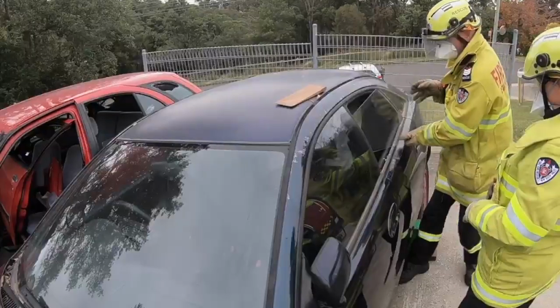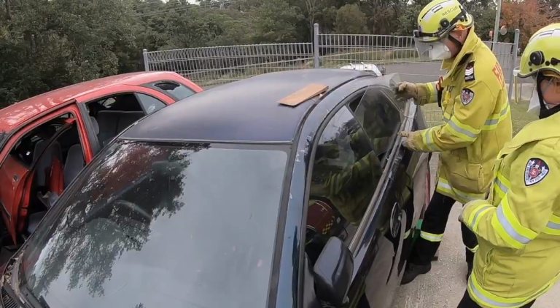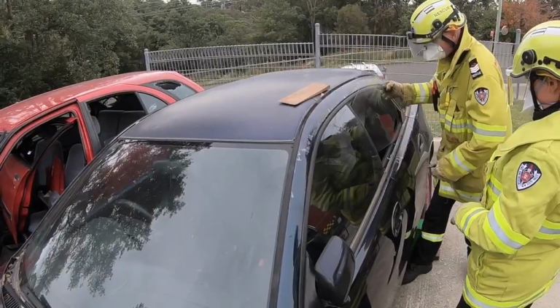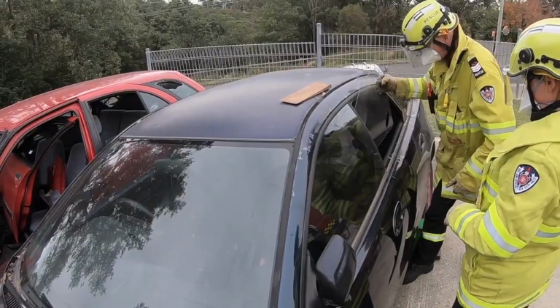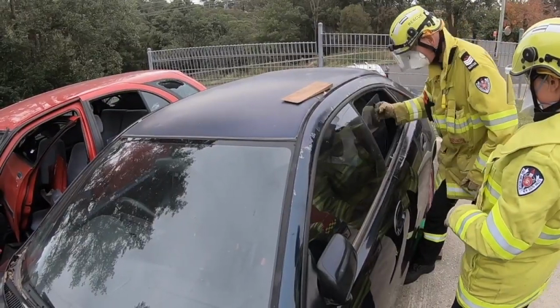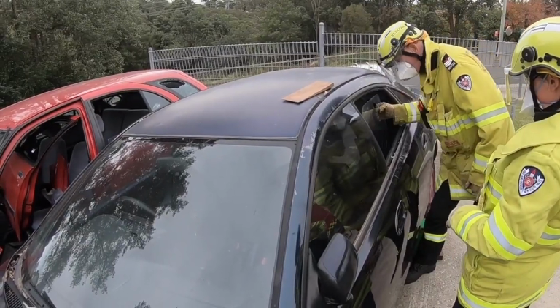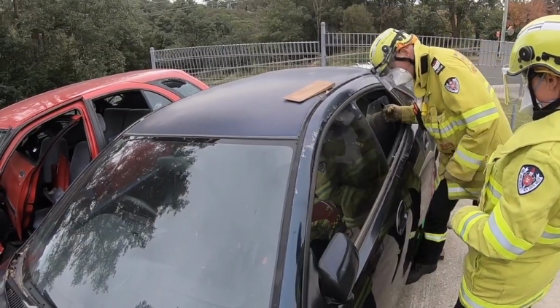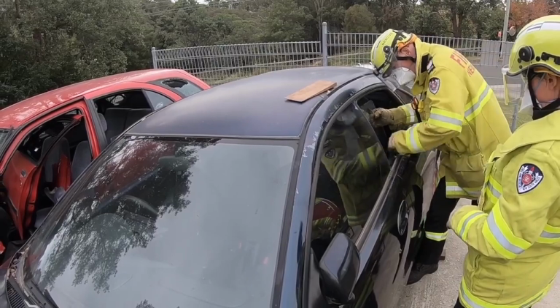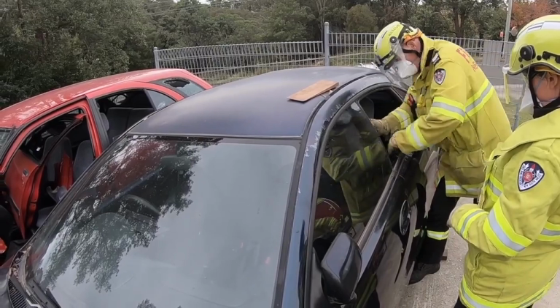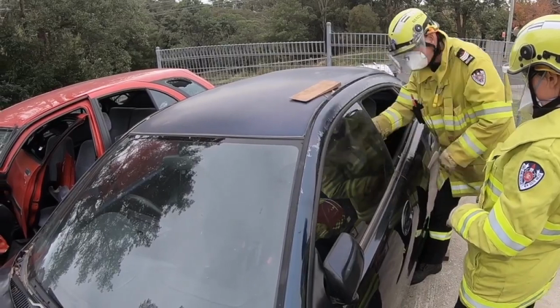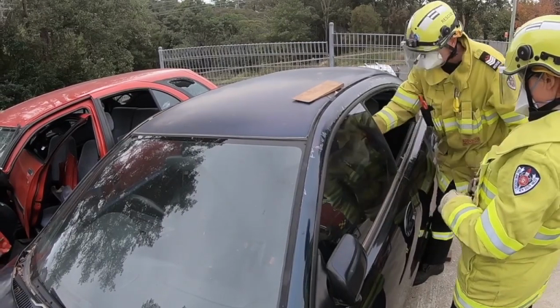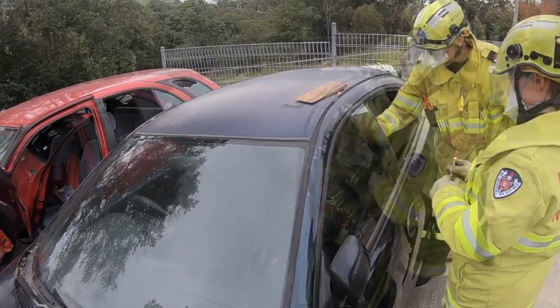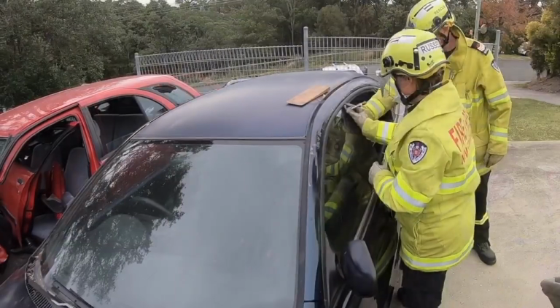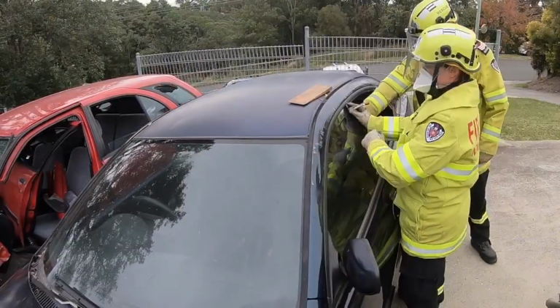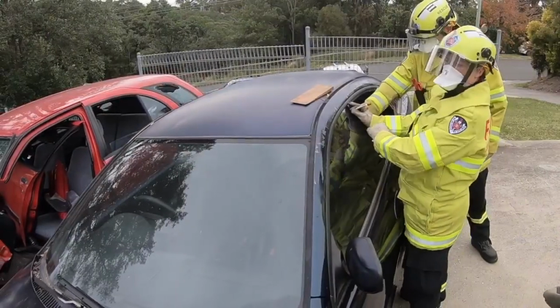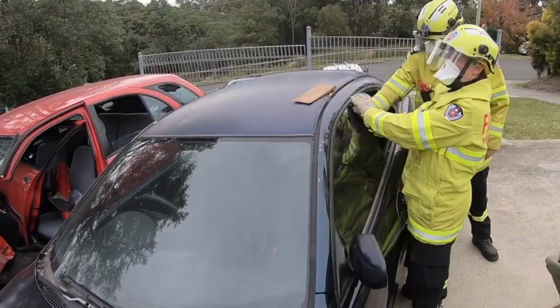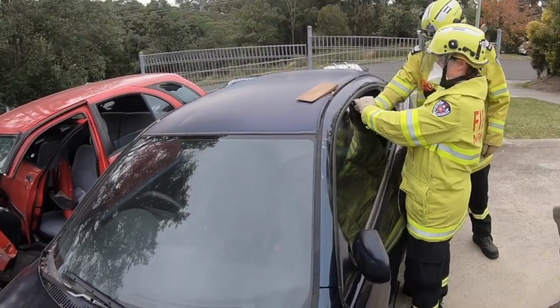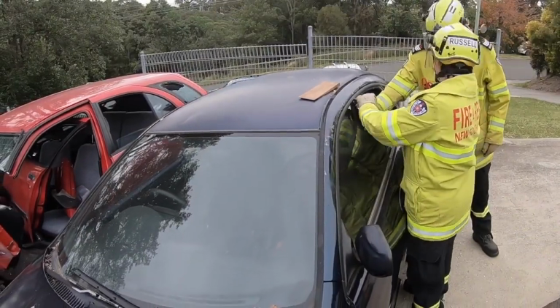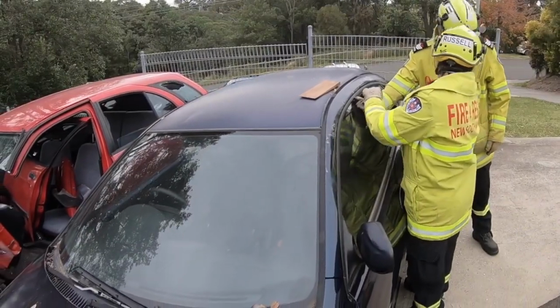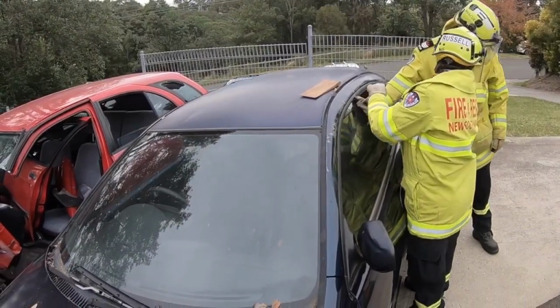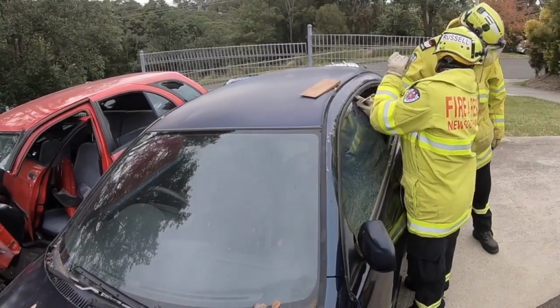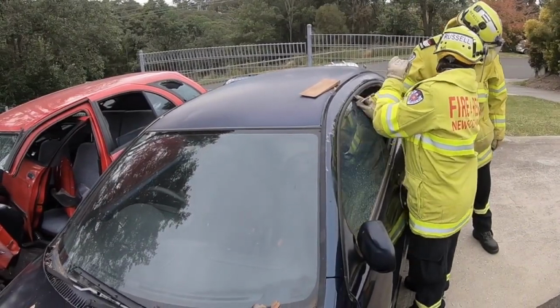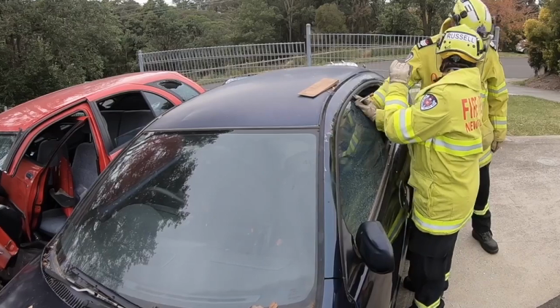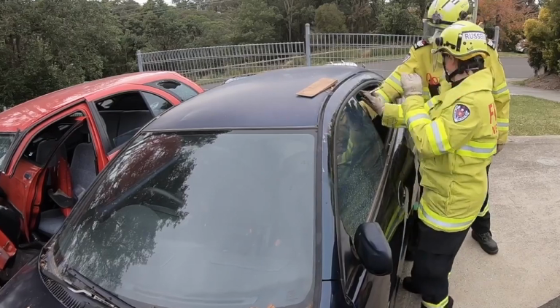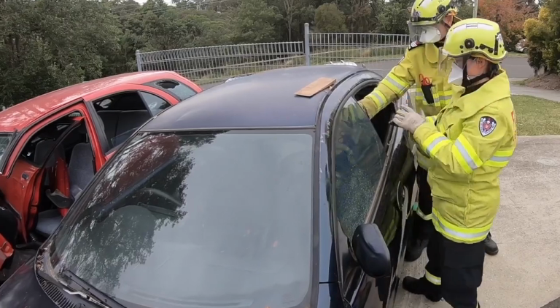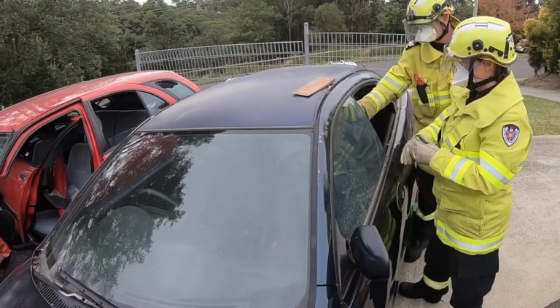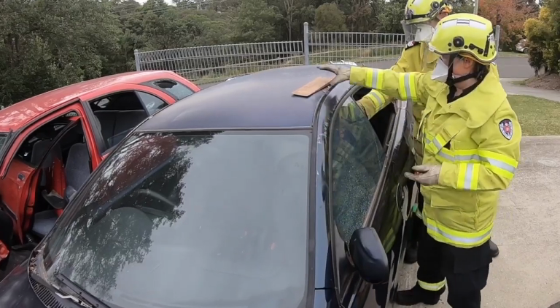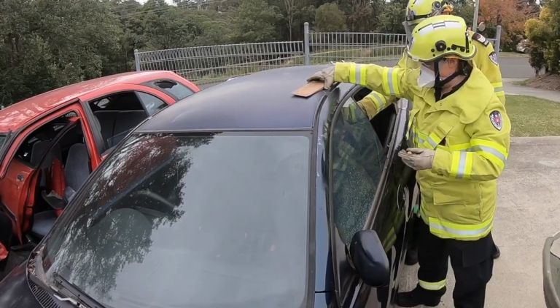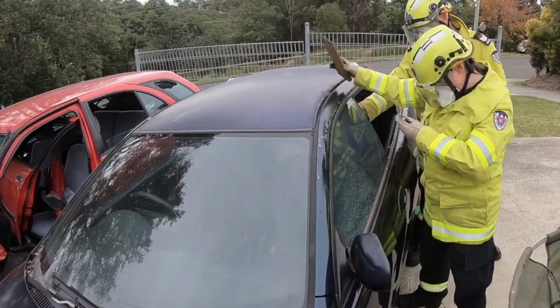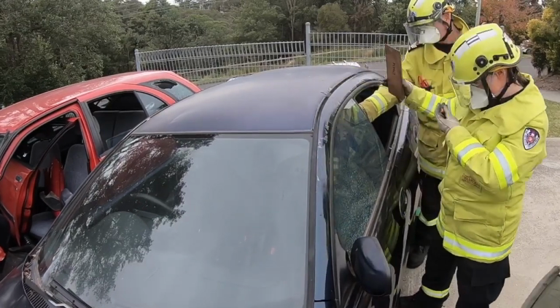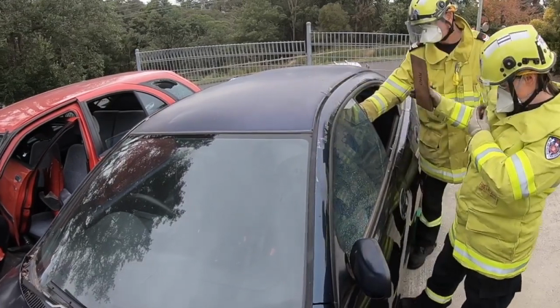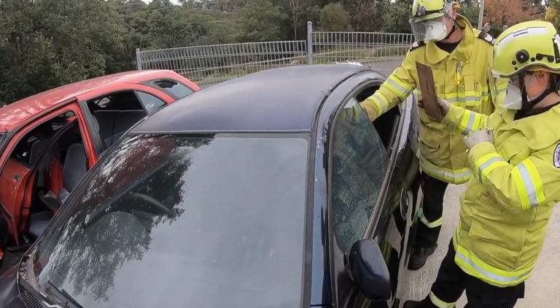Before we use any hydraulic tools we need to safely remove the glass from the doors. A Perspex shield is used to protect anyone inside the car as the glass is broken and removed from the doors.